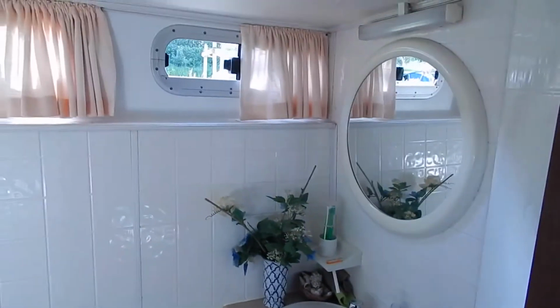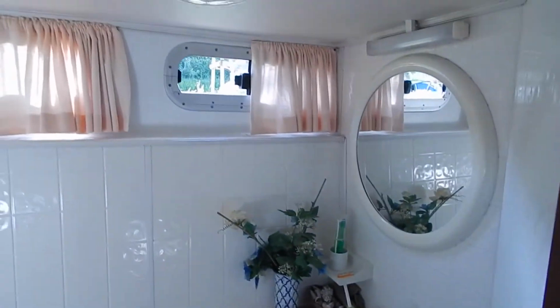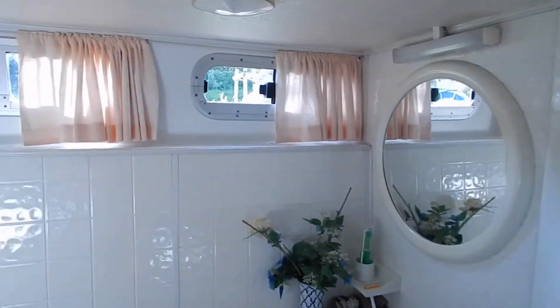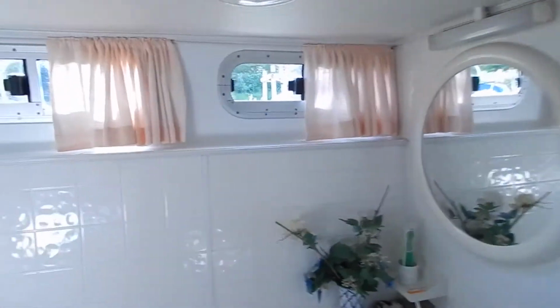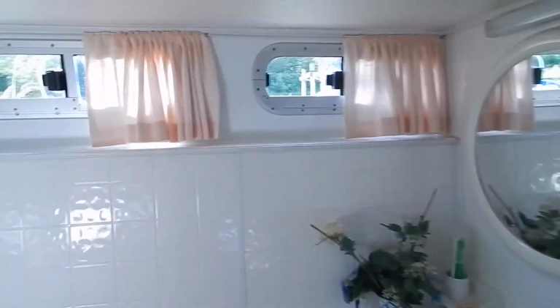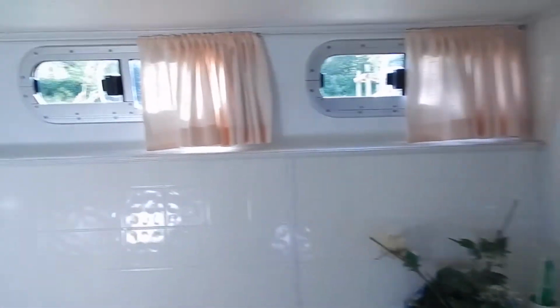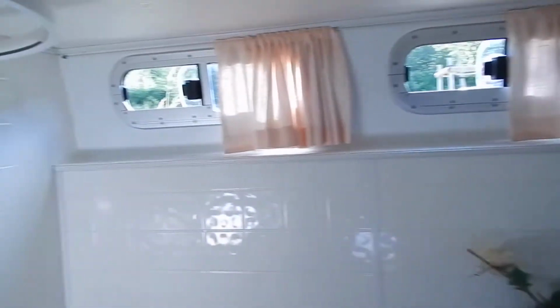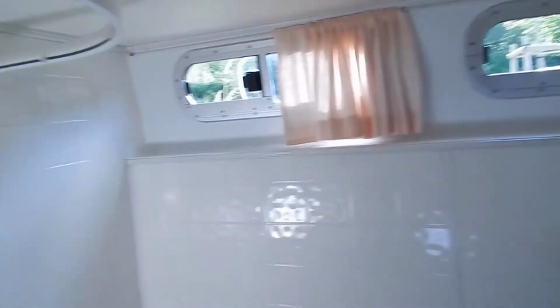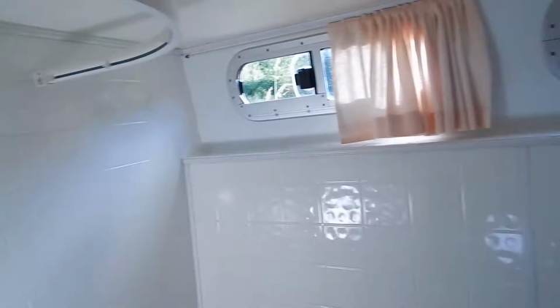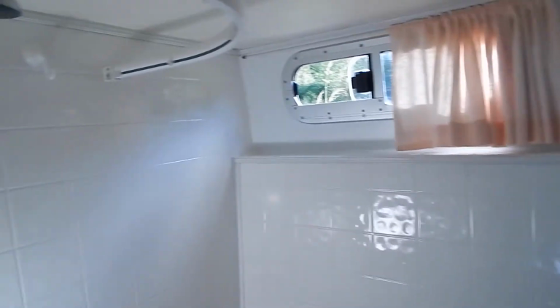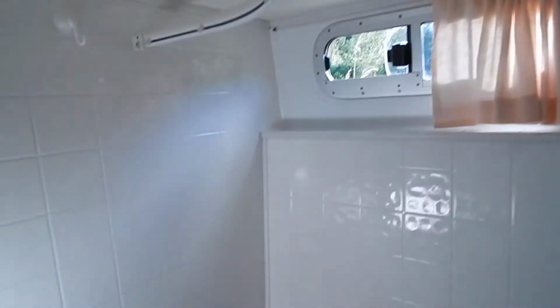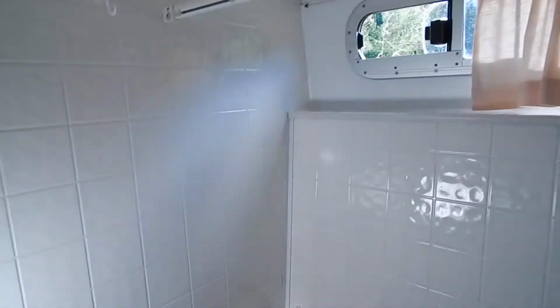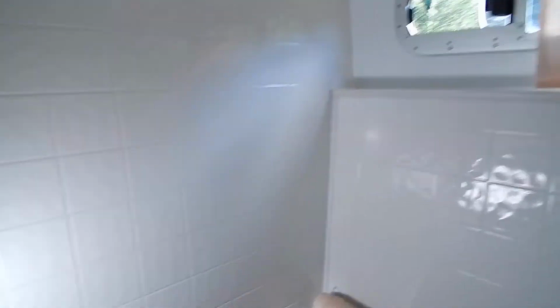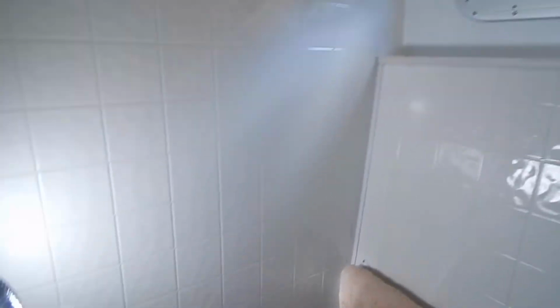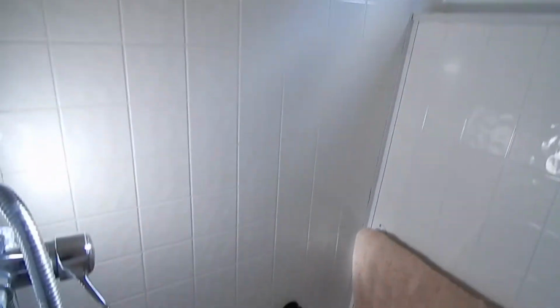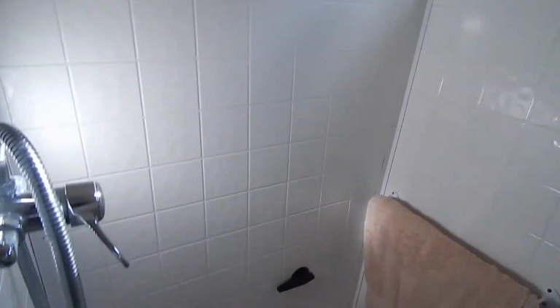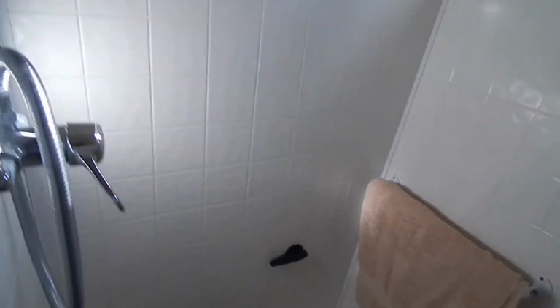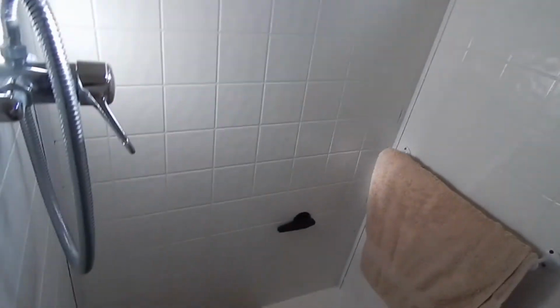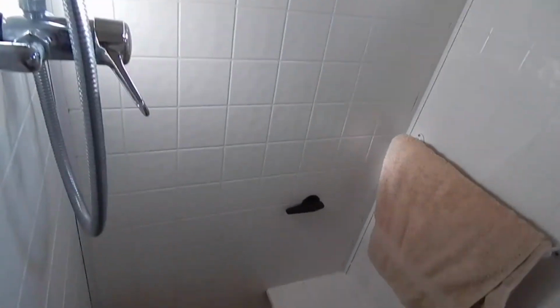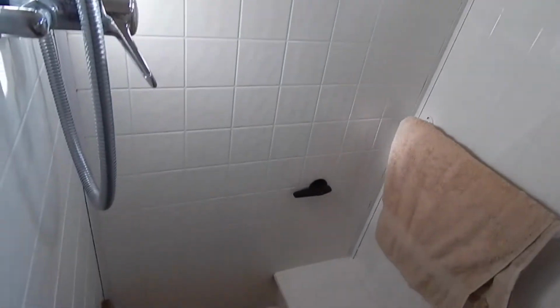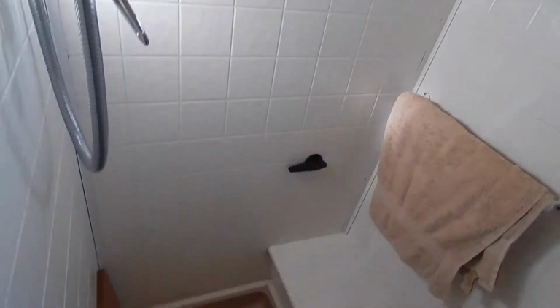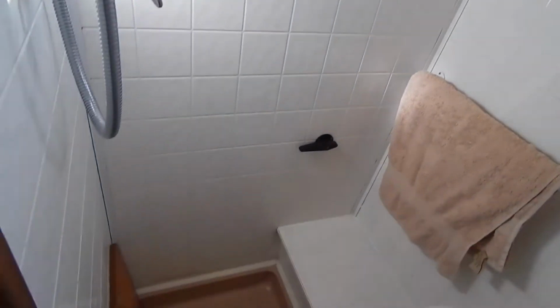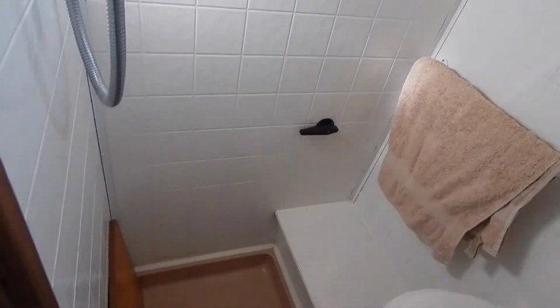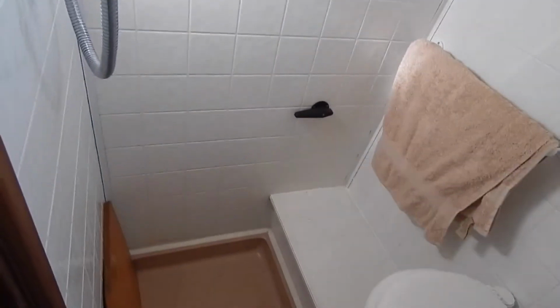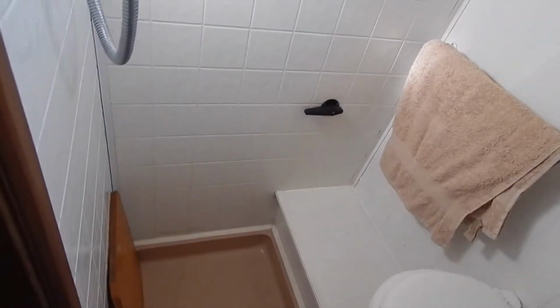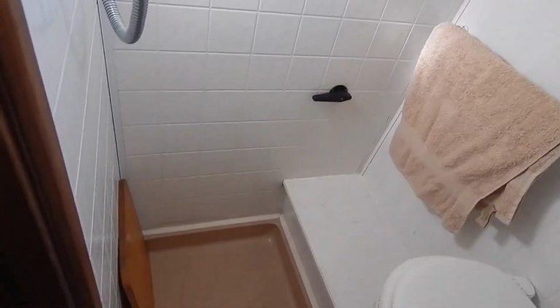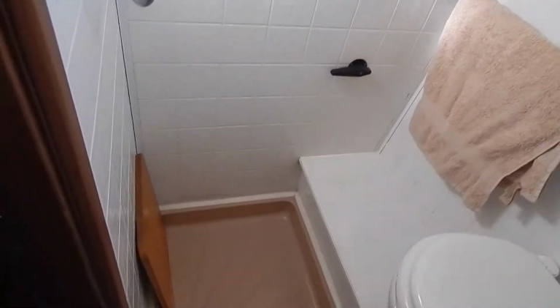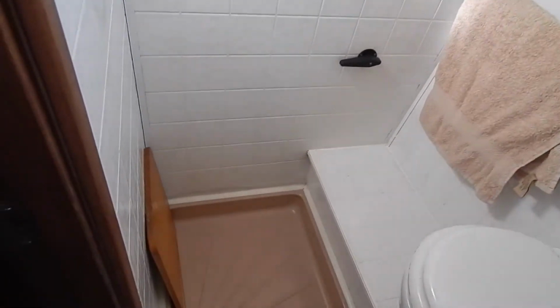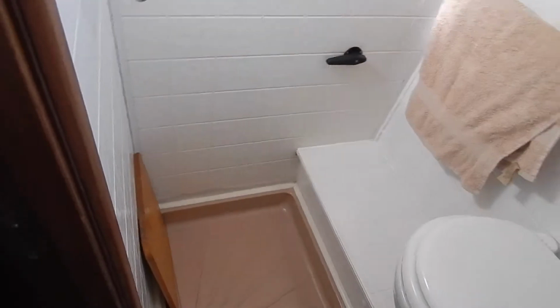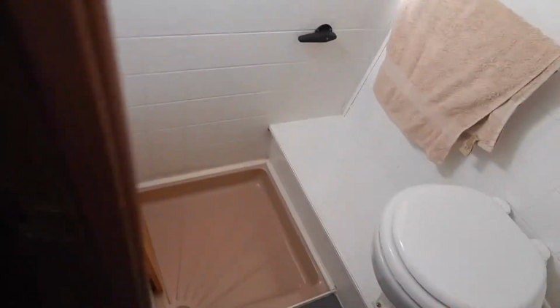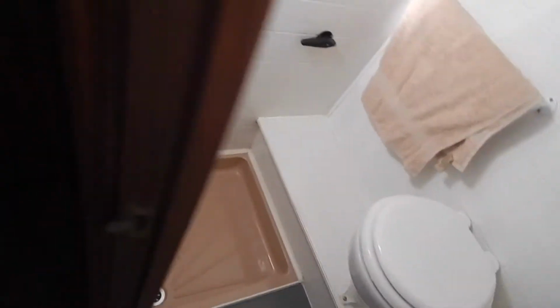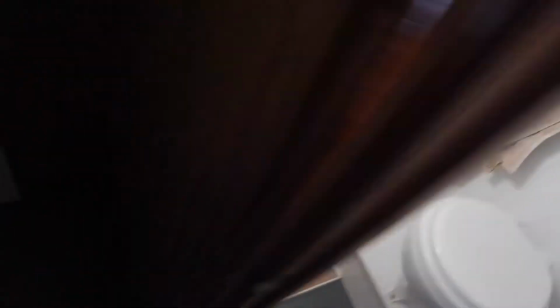Fully tiled shower room, 1 meter 90 headroom in that shower — lots of space.